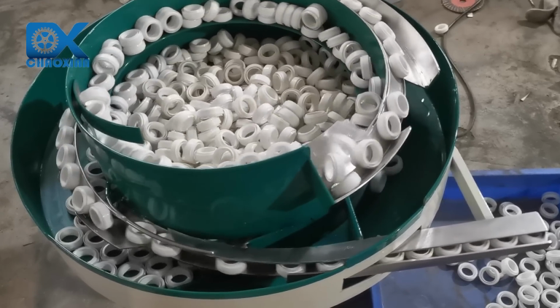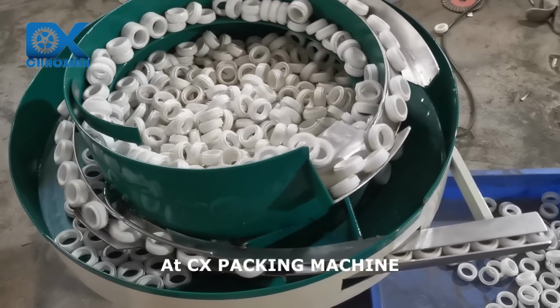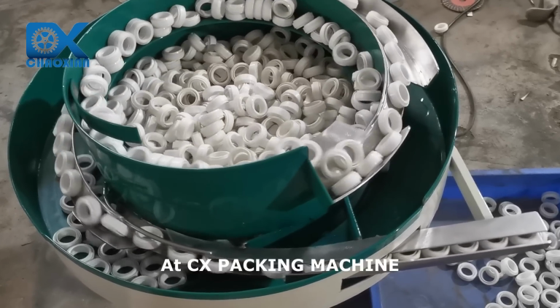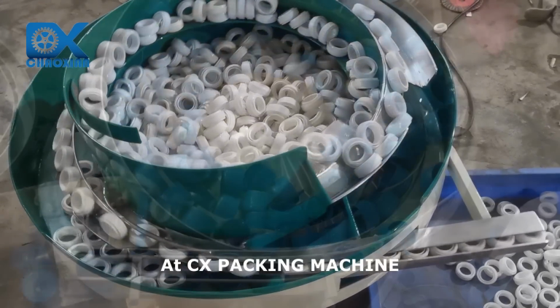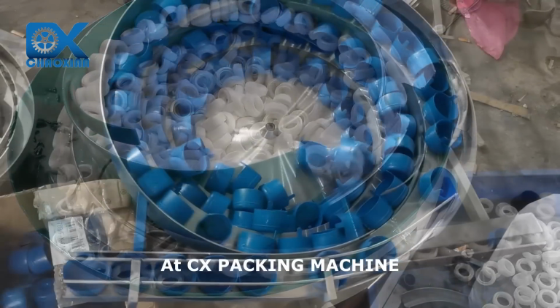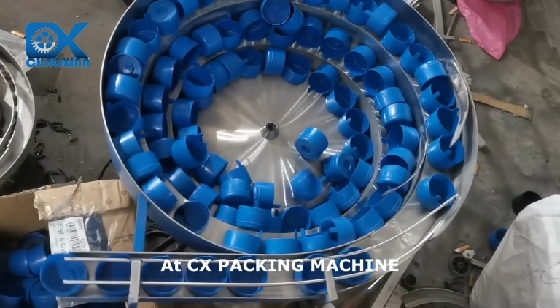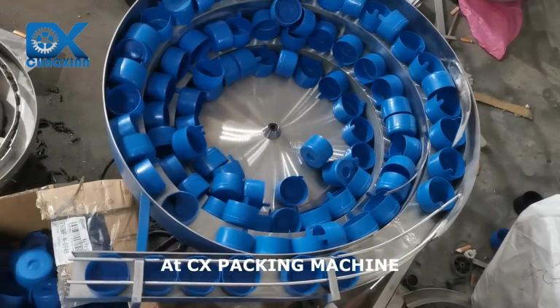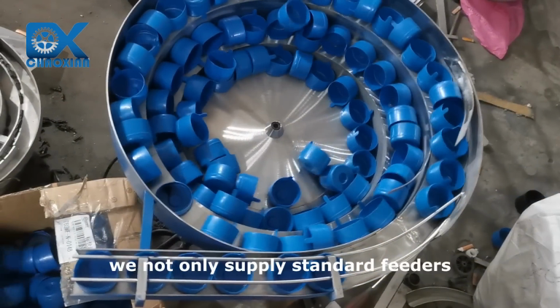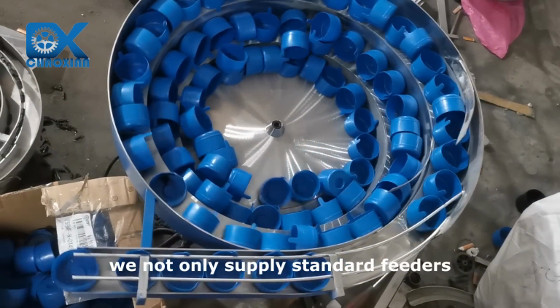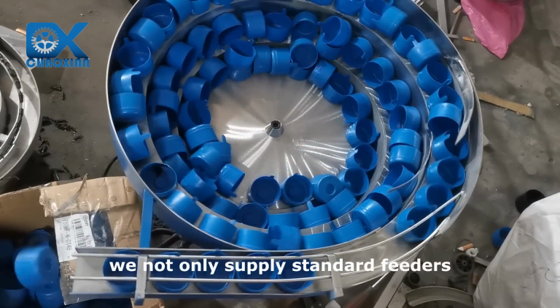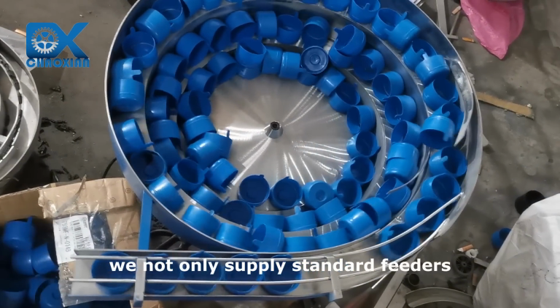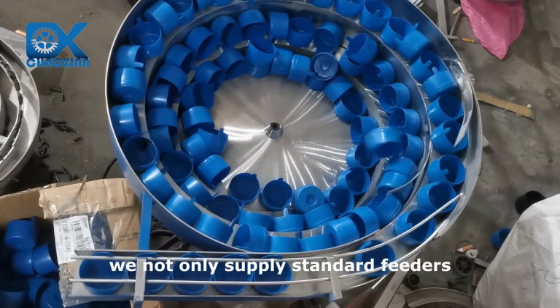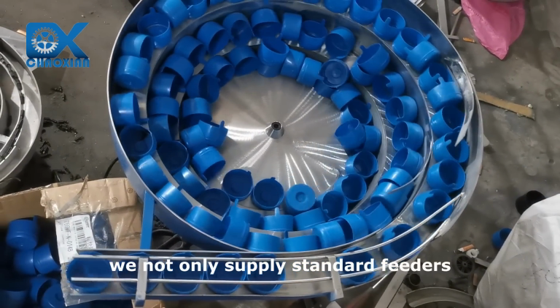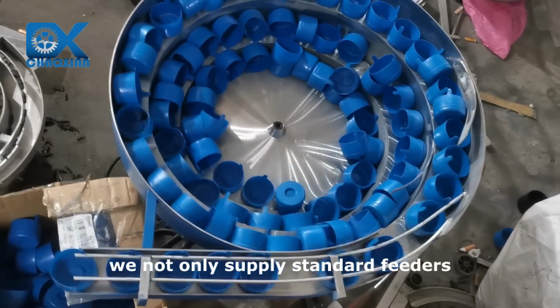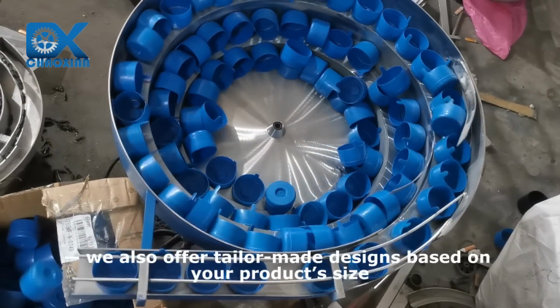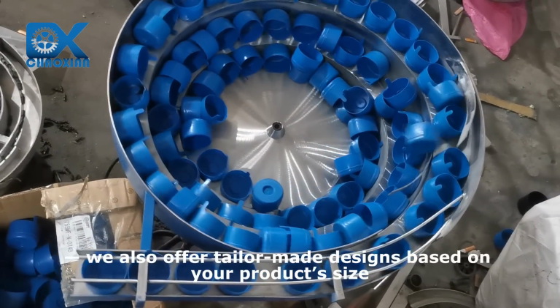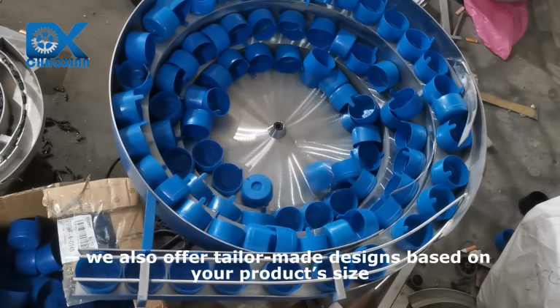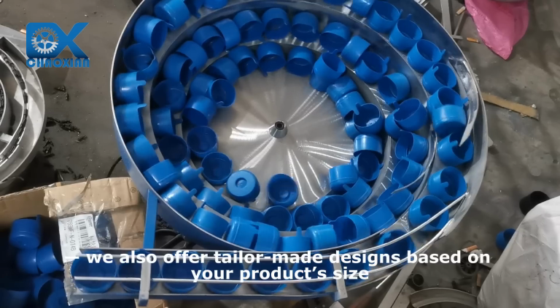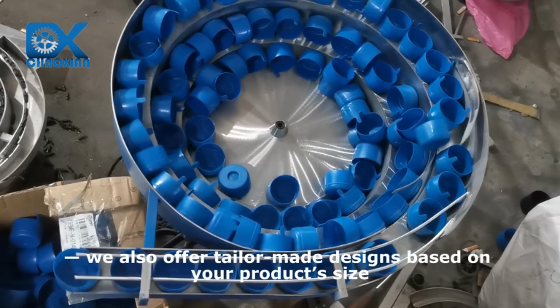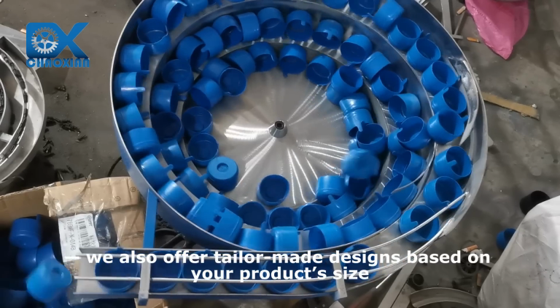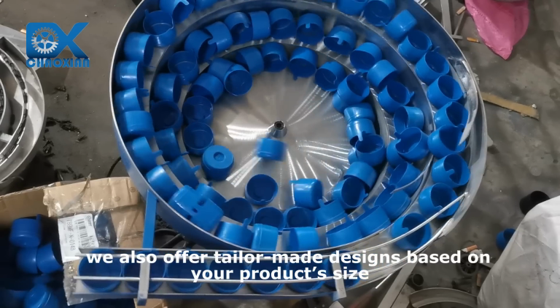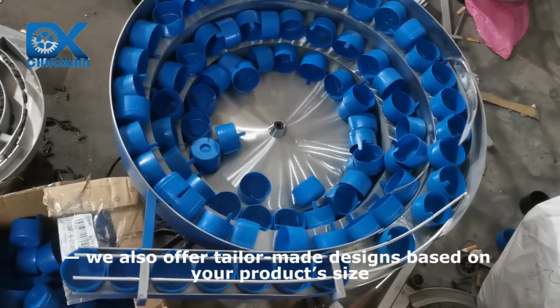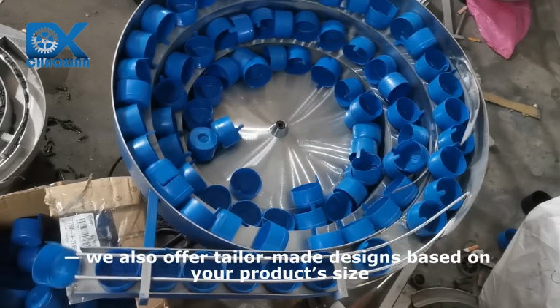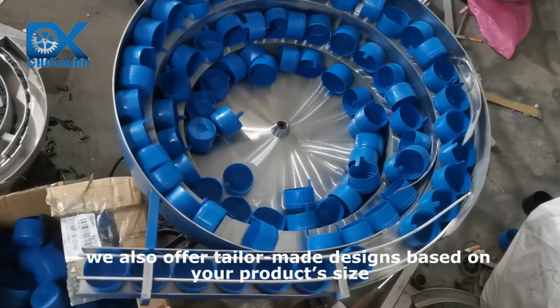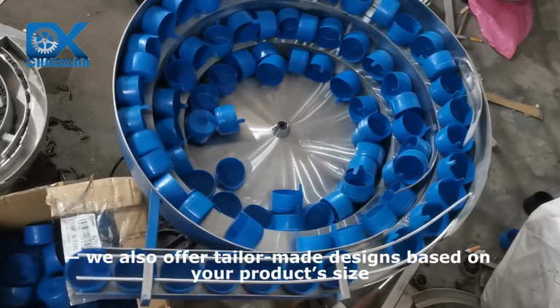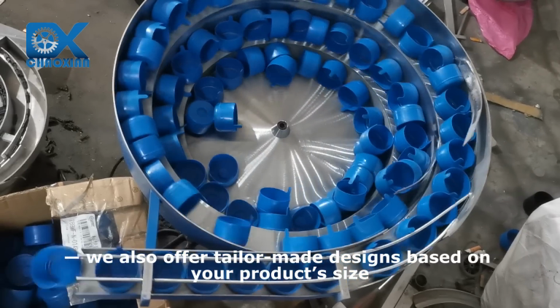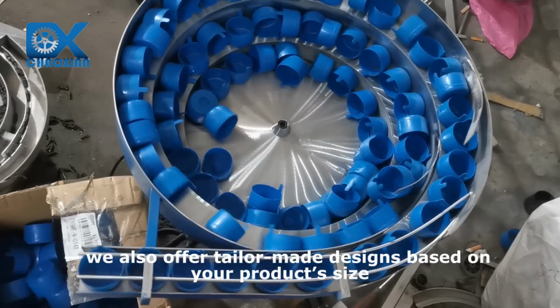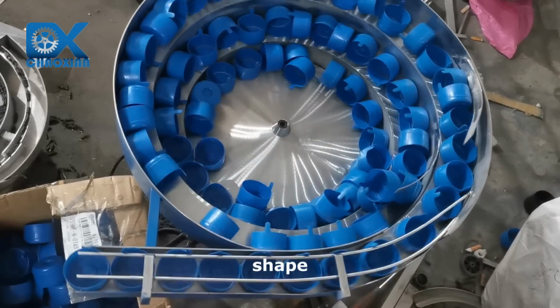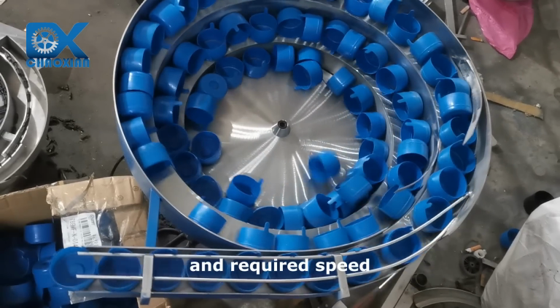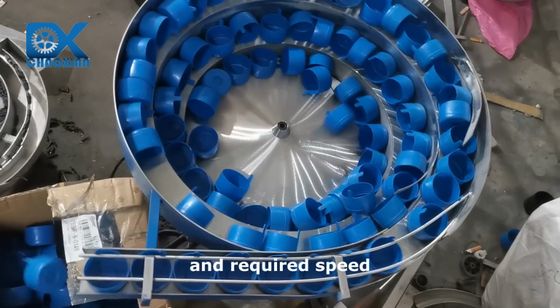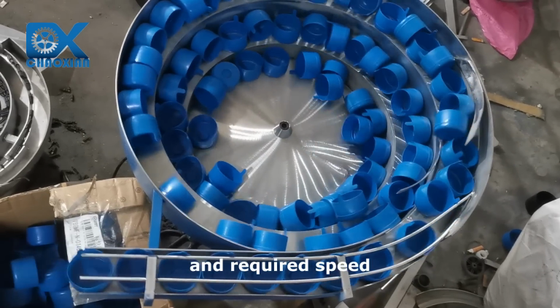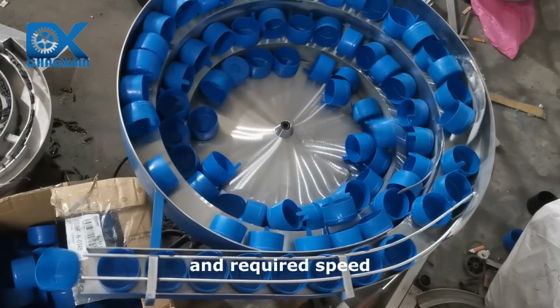At CX Packing Machine, we not only supply standard feeders — we also offer tailor-made designs based on your product's size, shape, and required speed.